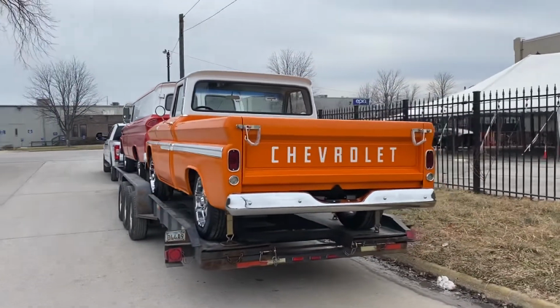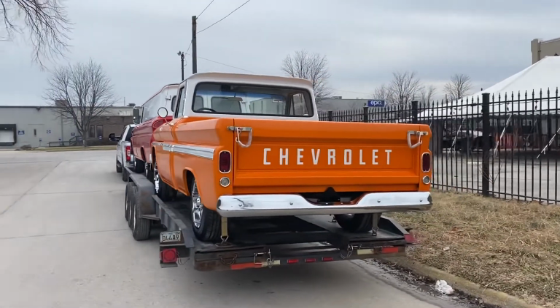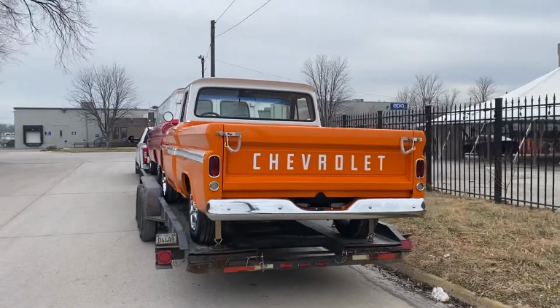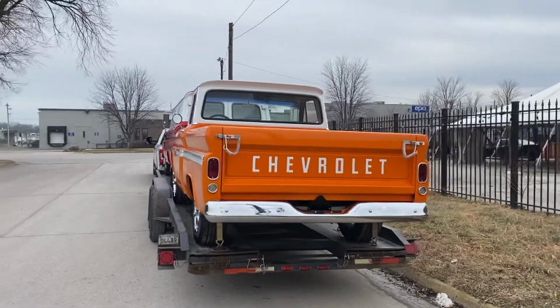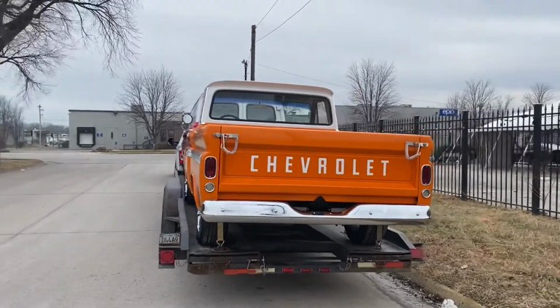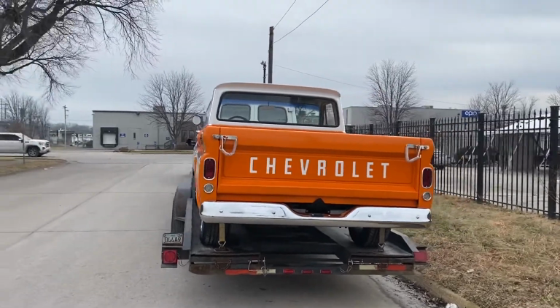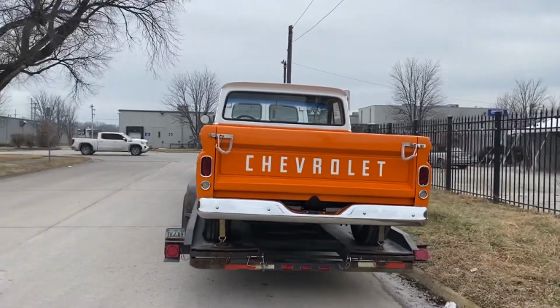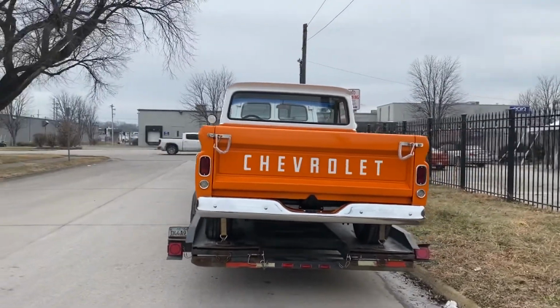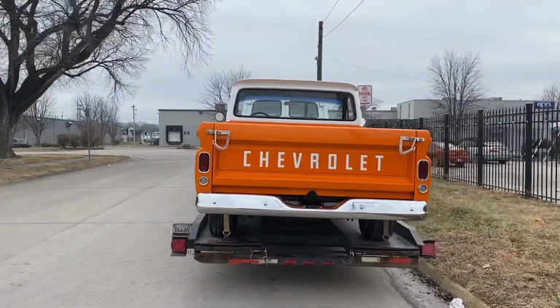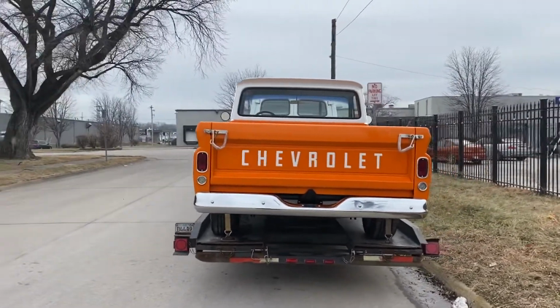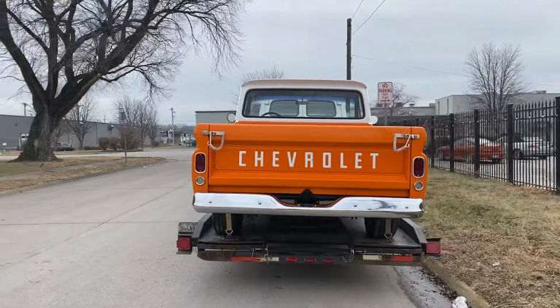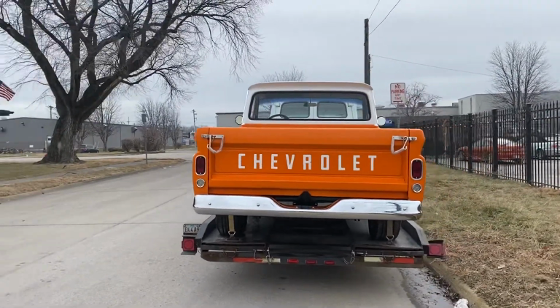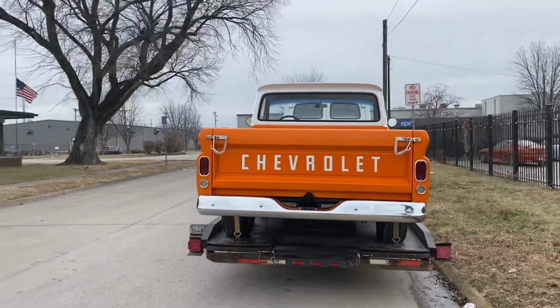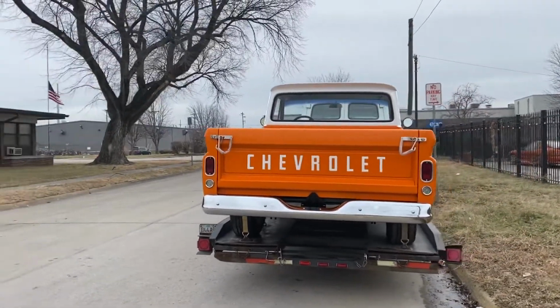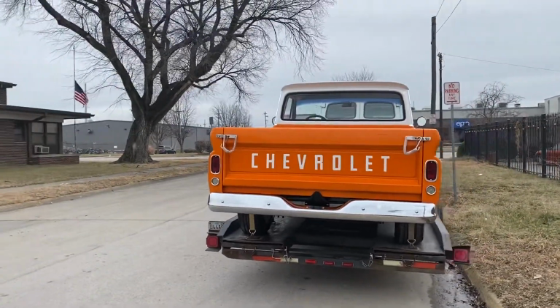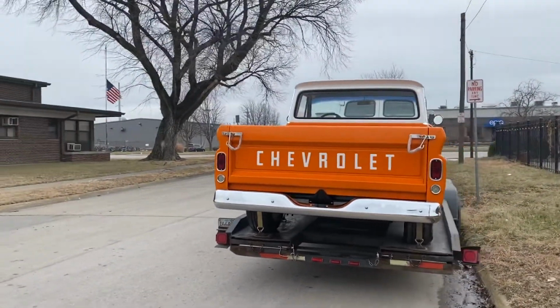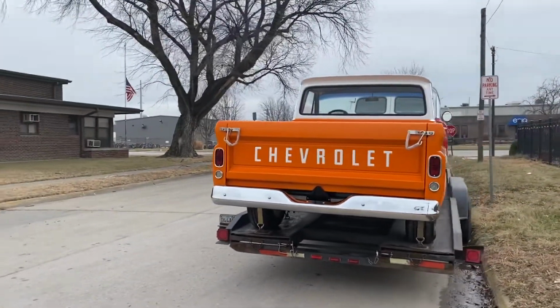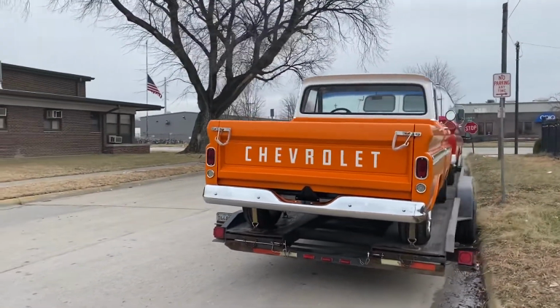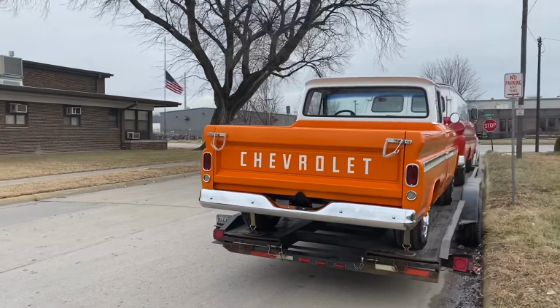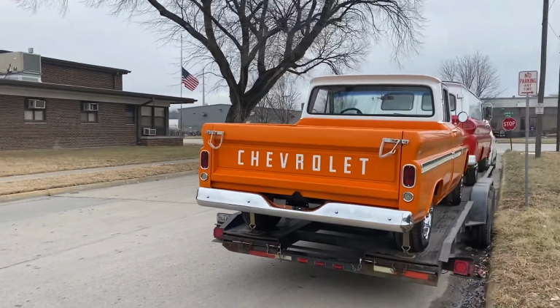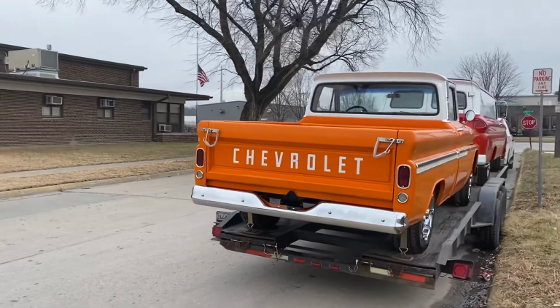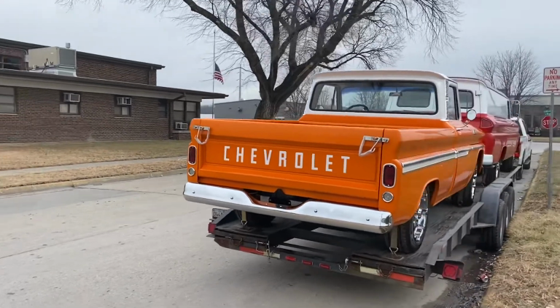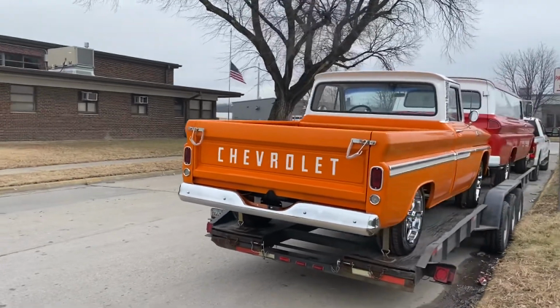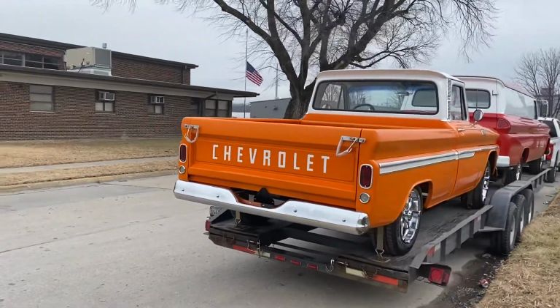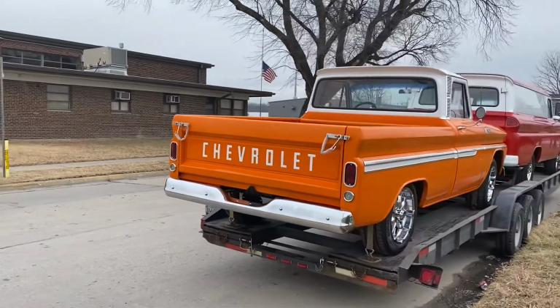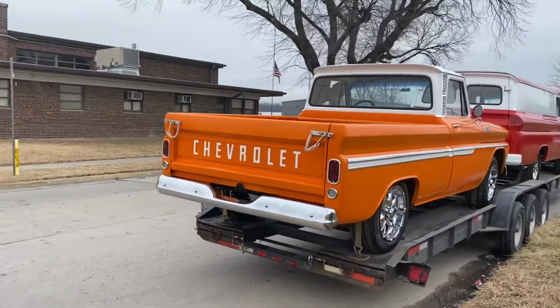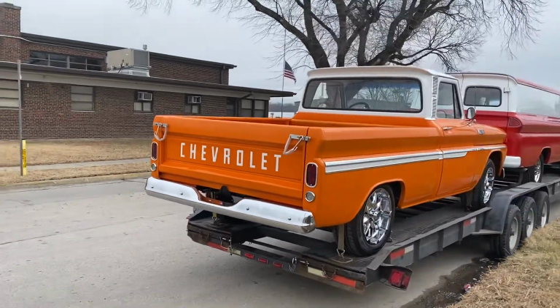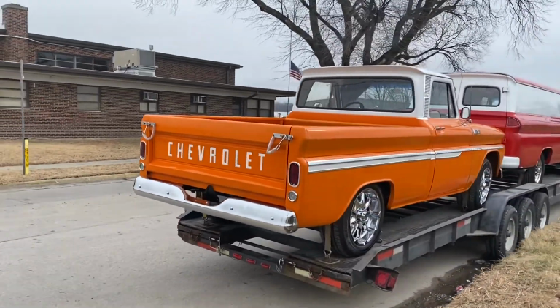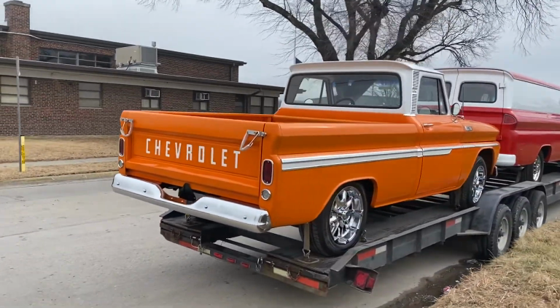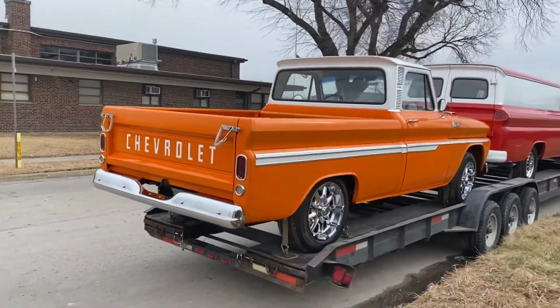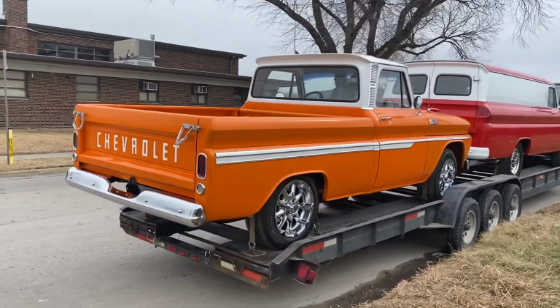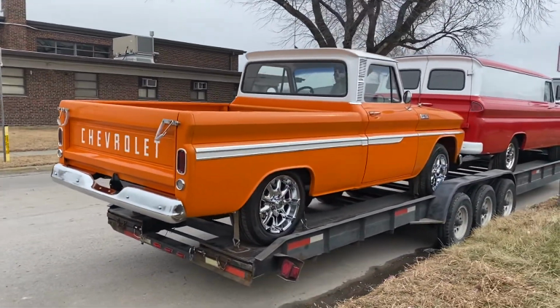Both of these are running on Sunday, January 30th, at Barrett Jackson in Scottsdale.